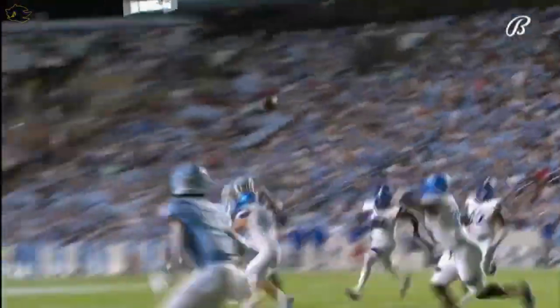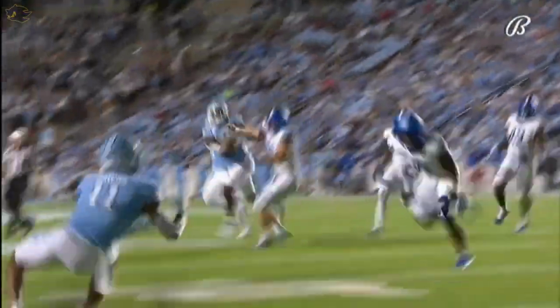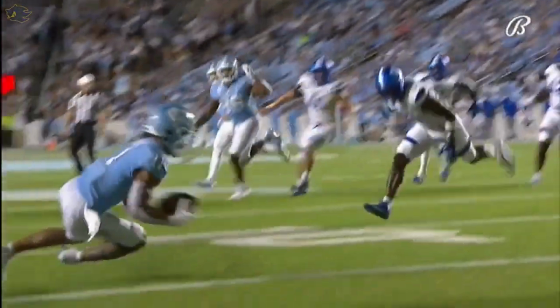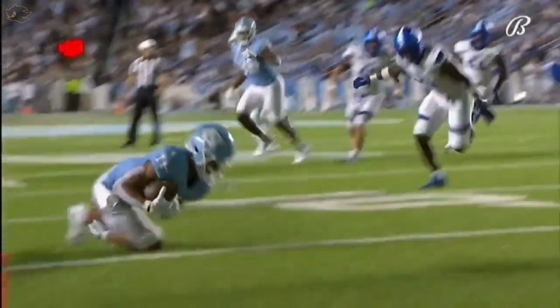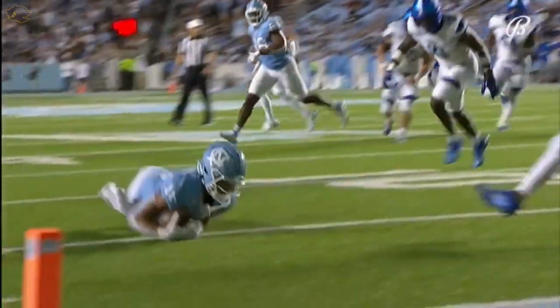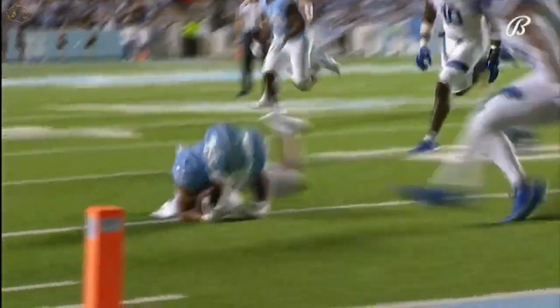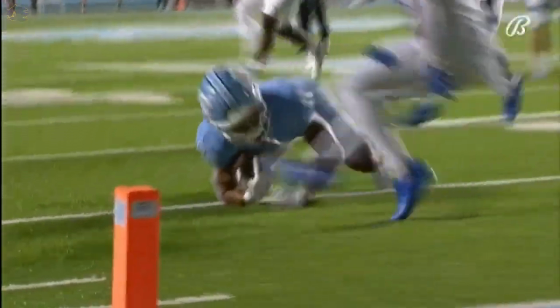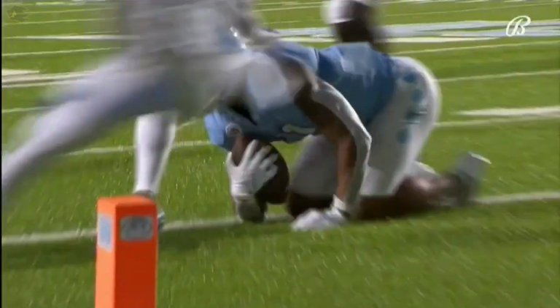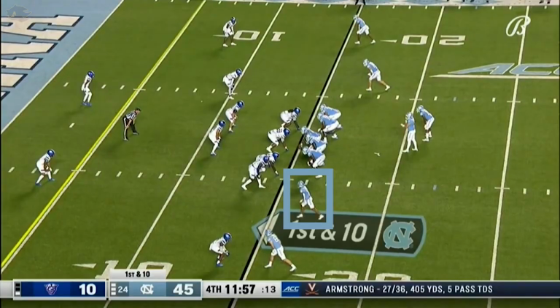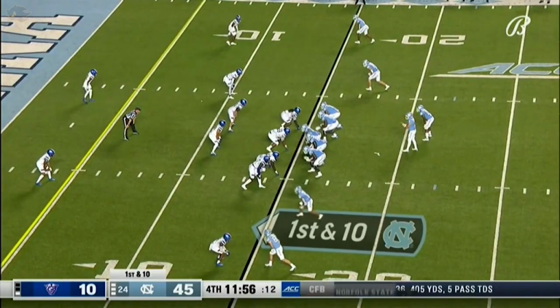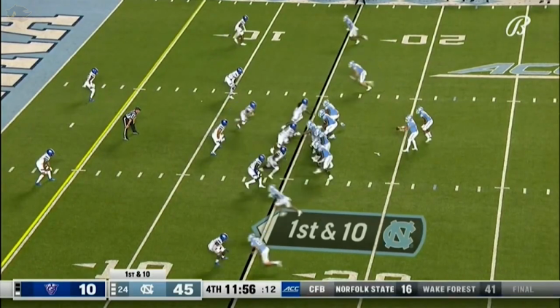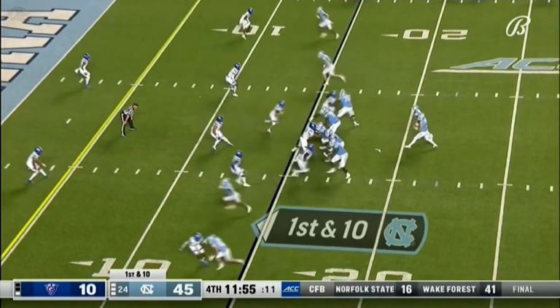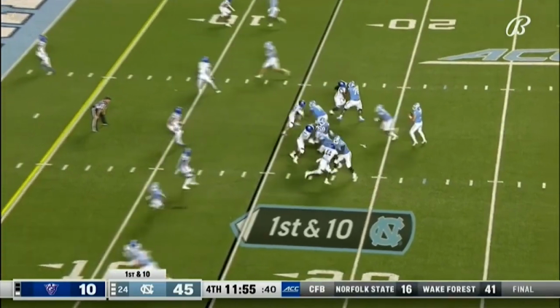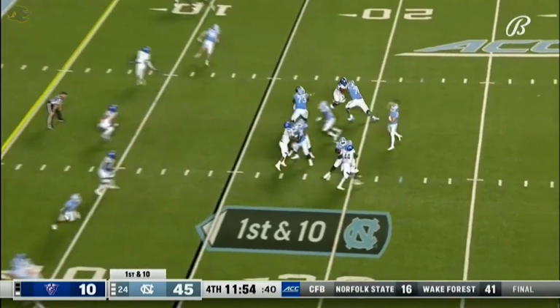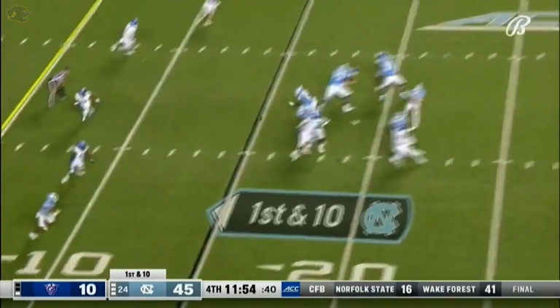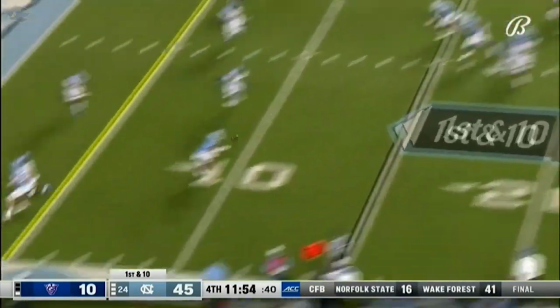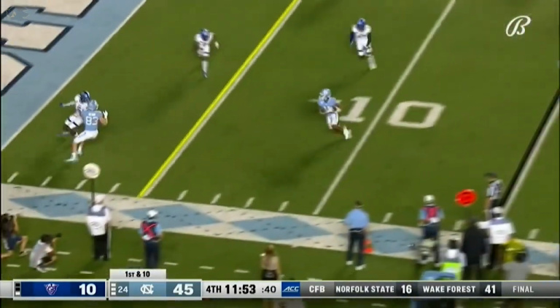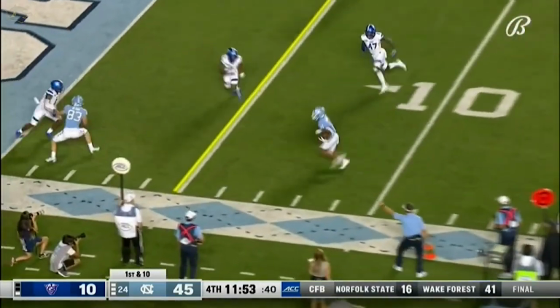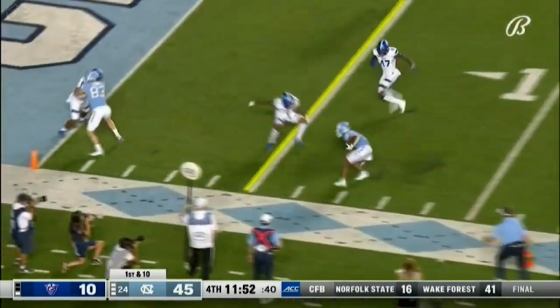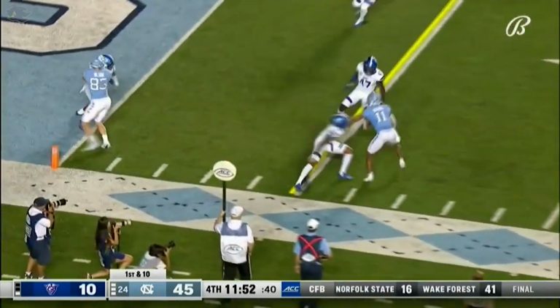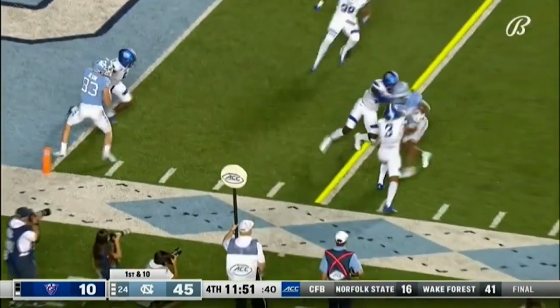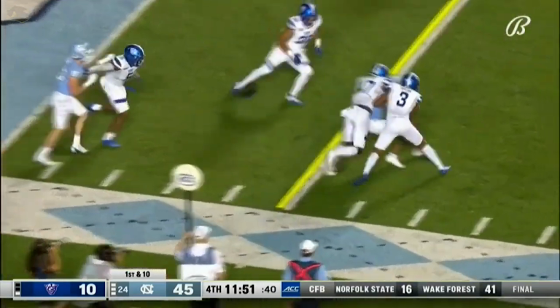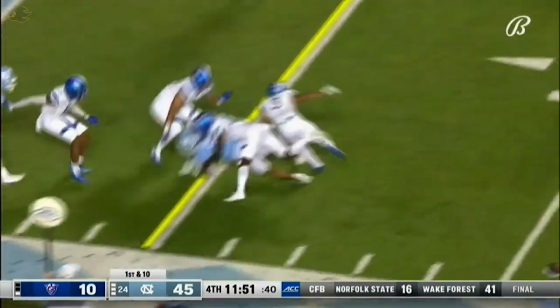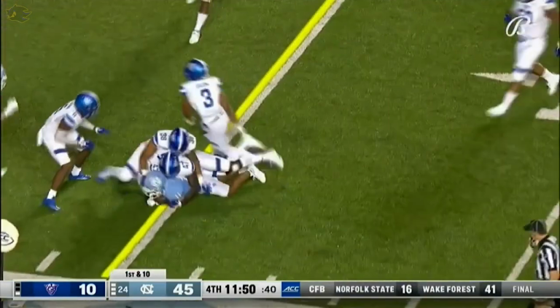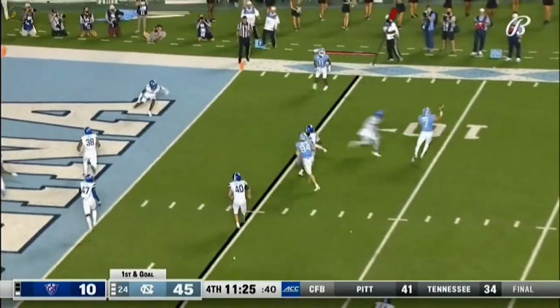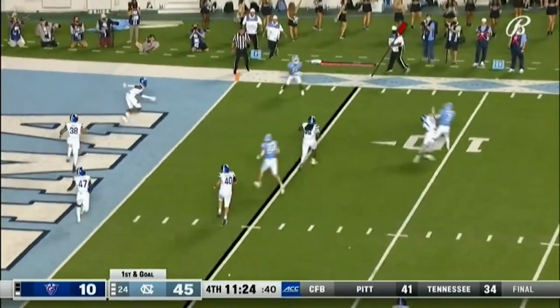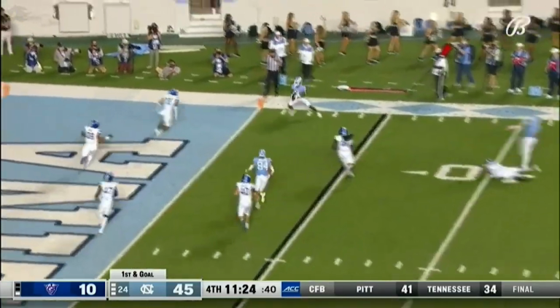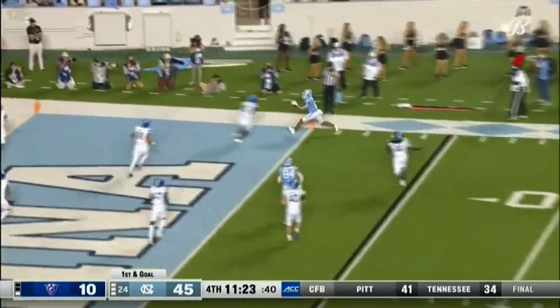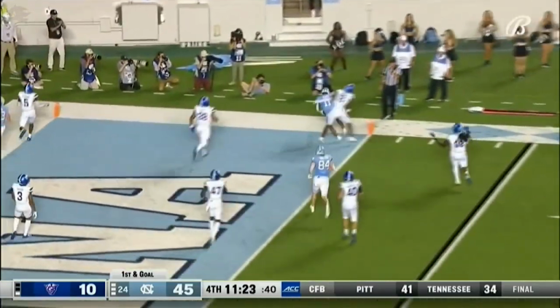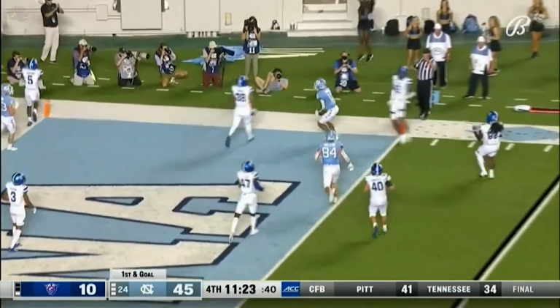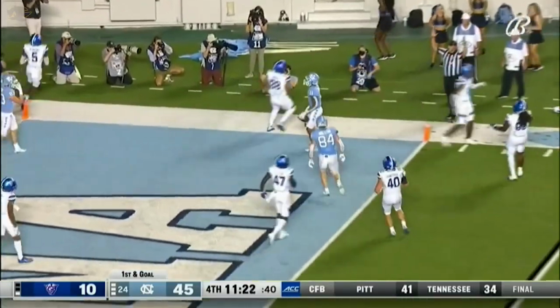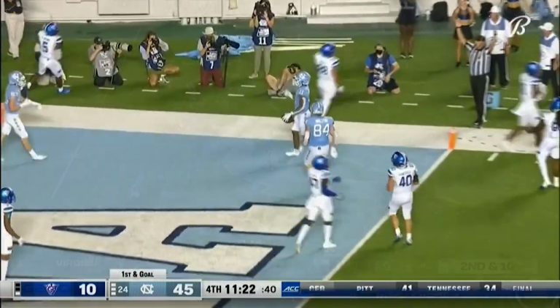Look at that adjustment — nice adjust. A few more targets for Sam Howell to throw to. Comes to the other side at the five — Downs. Throws it right to the goal line and in.